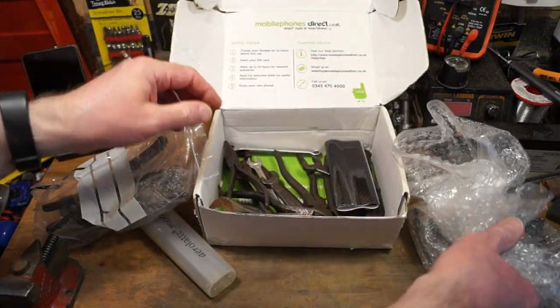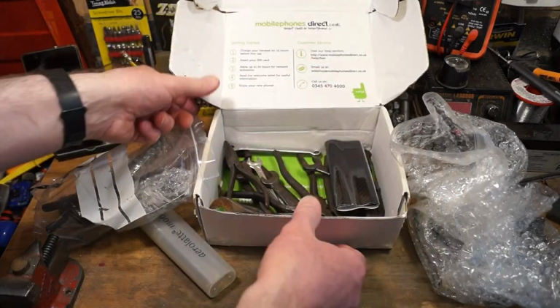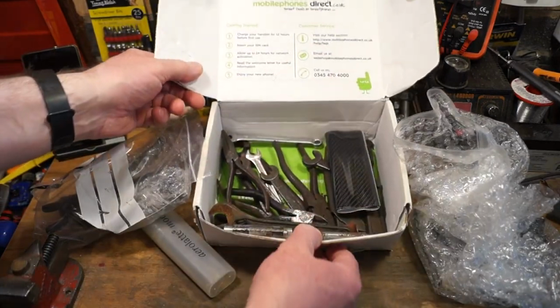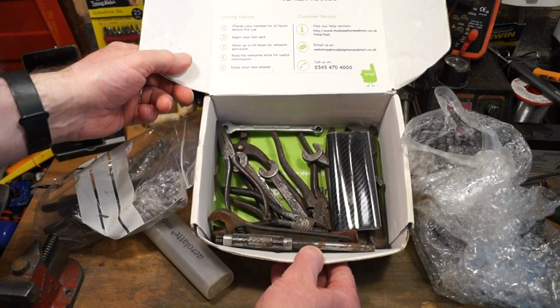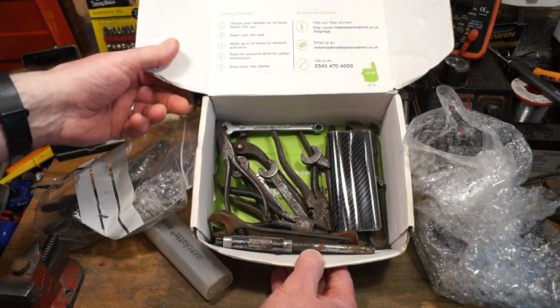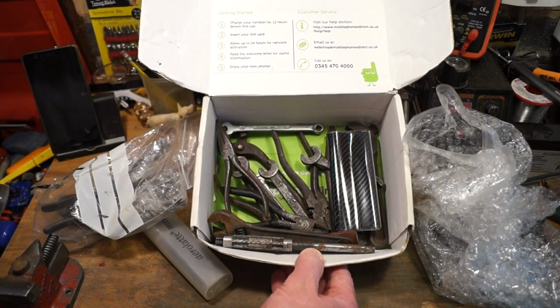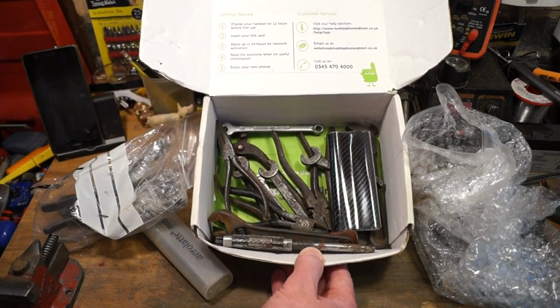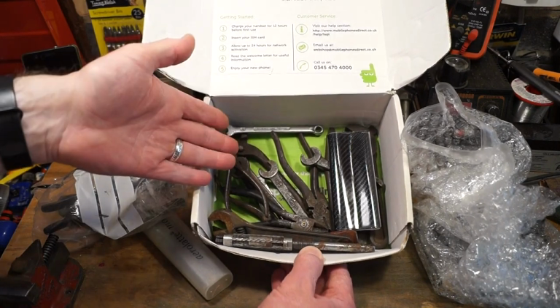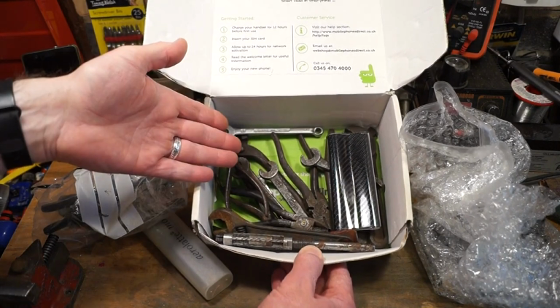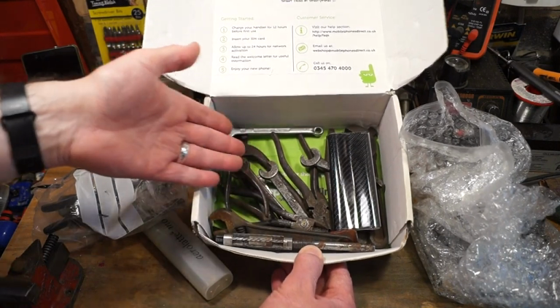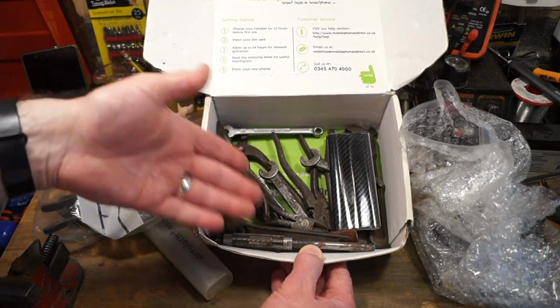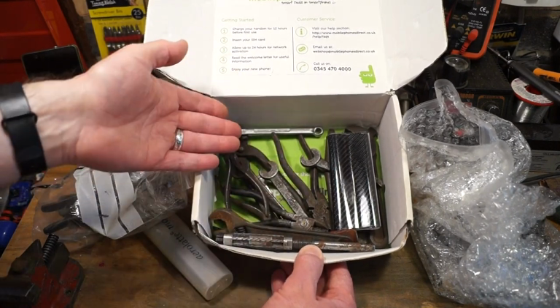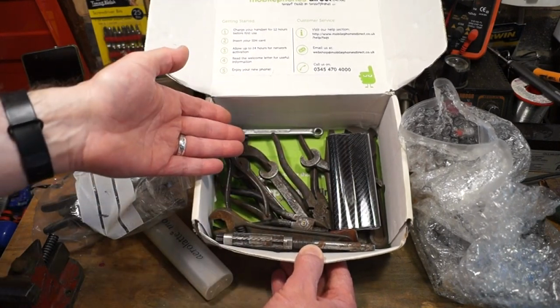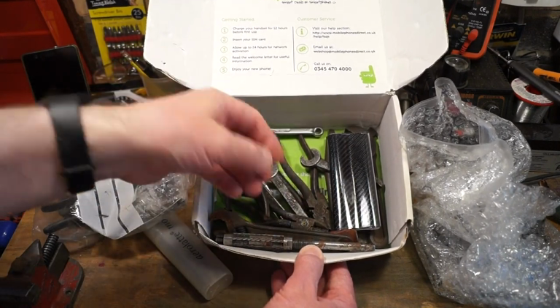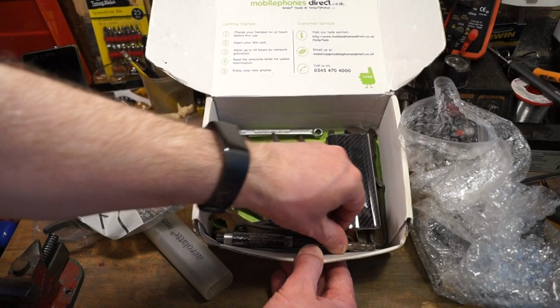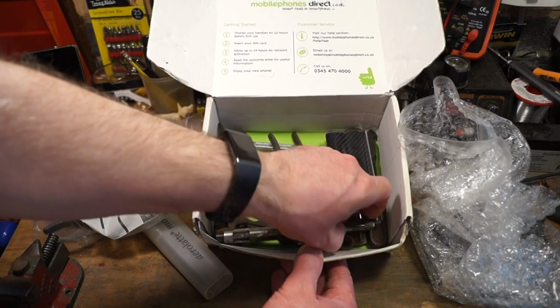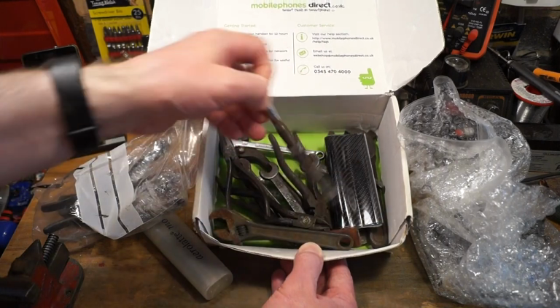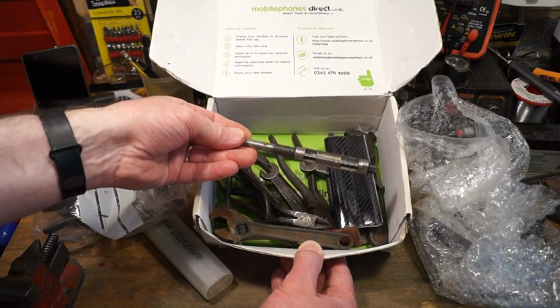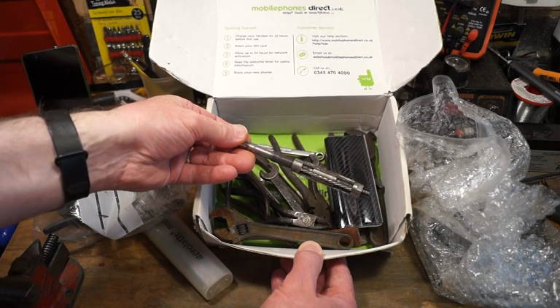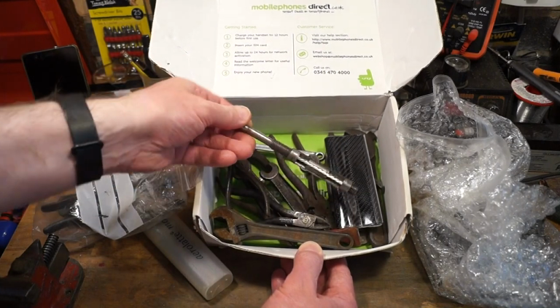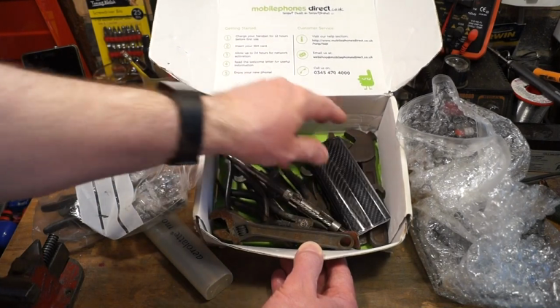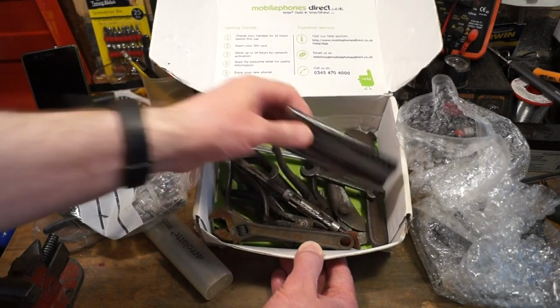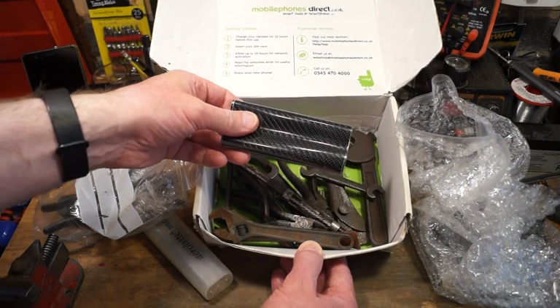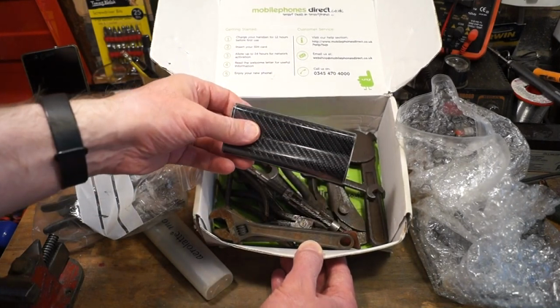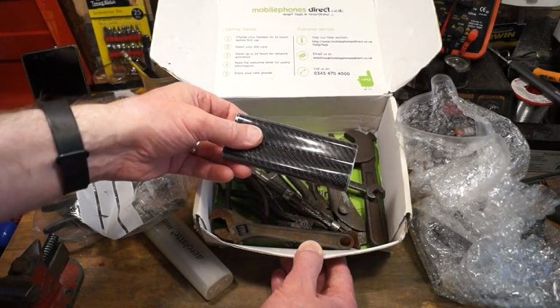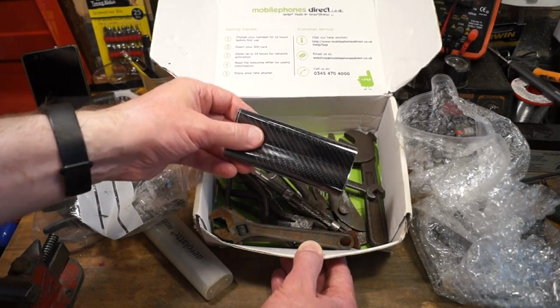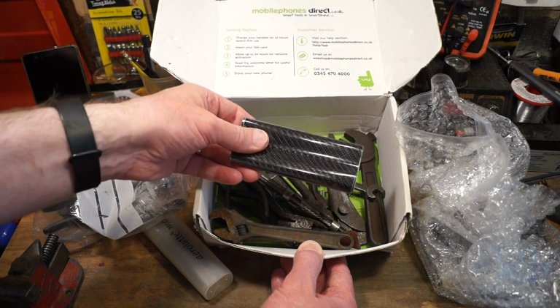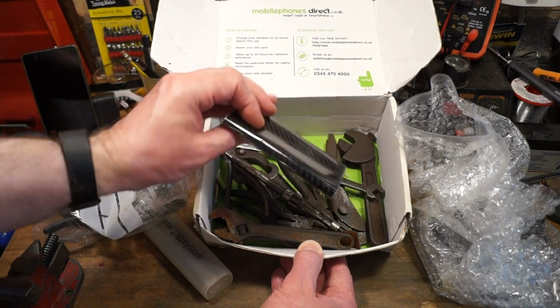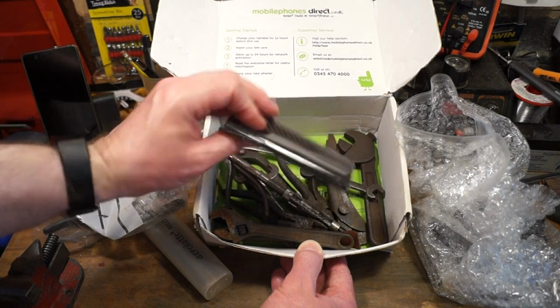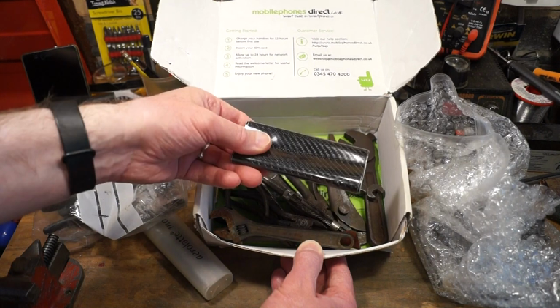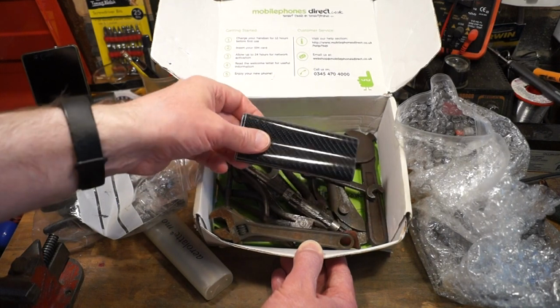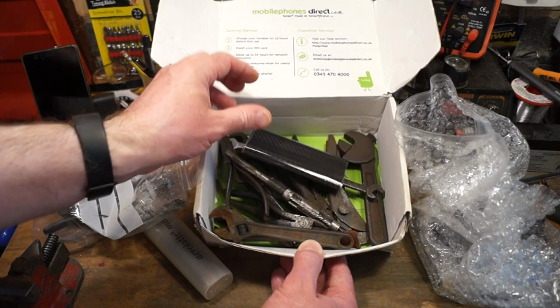And then in the bottom we have a selection of spanners and pliers. We have an adjustable reamer here, and some carbon fibre - cheap too by the looks of it. It's fantastic.